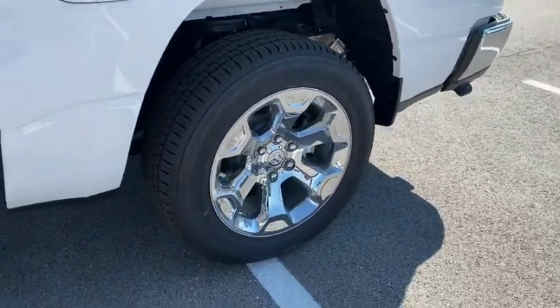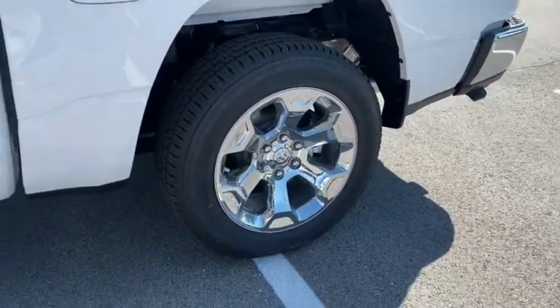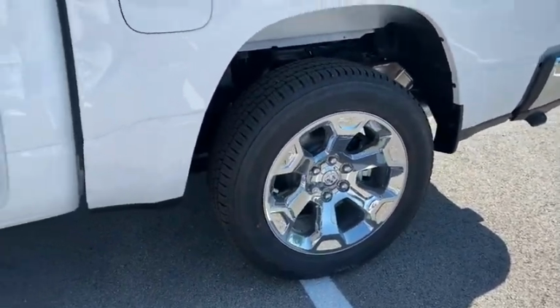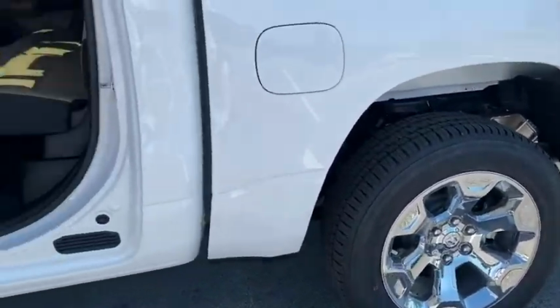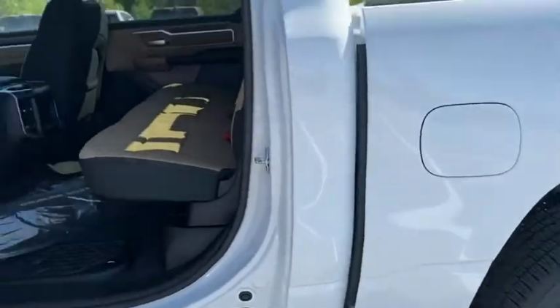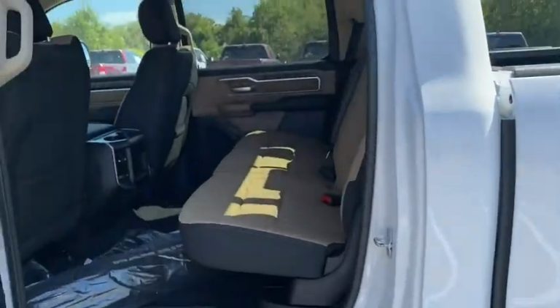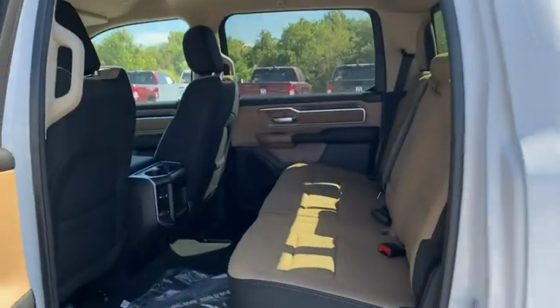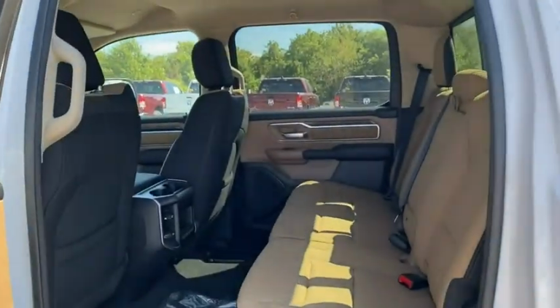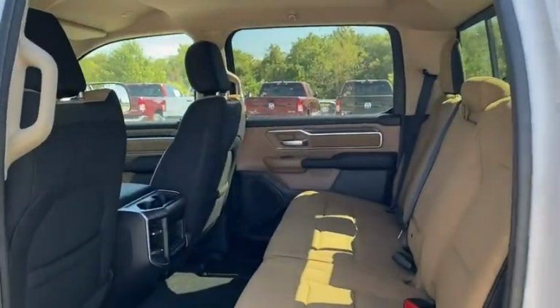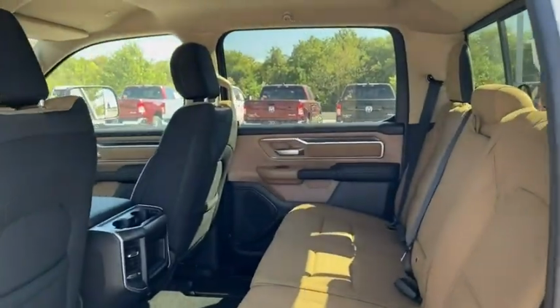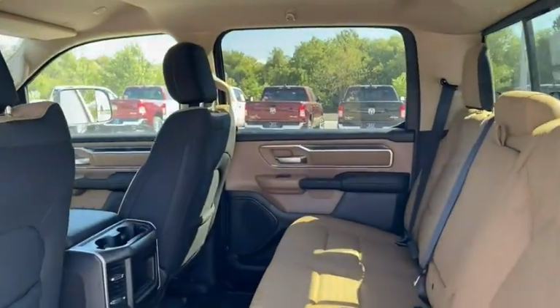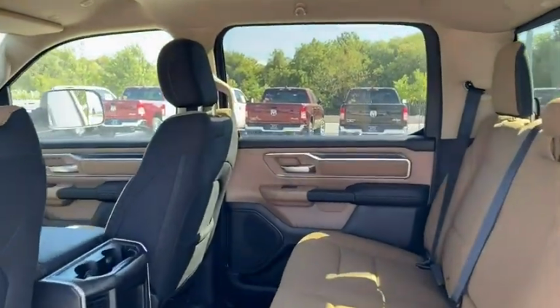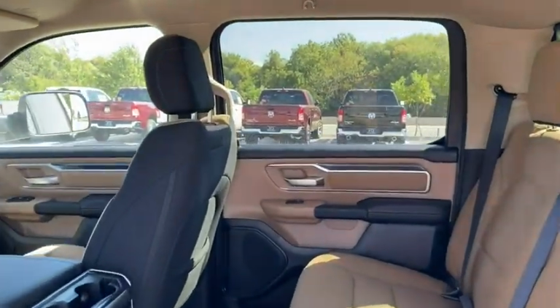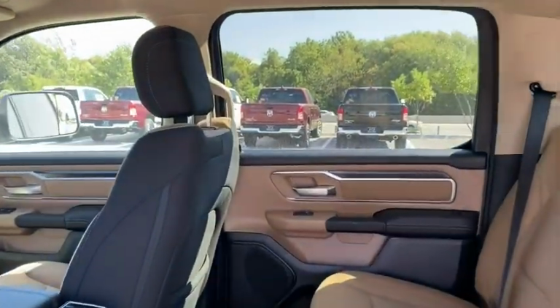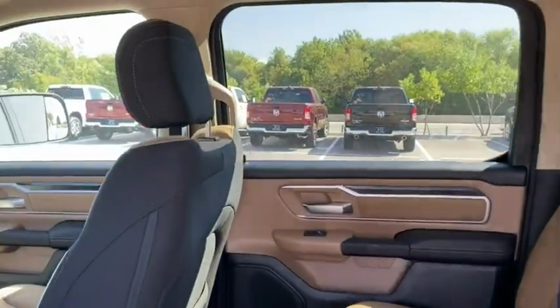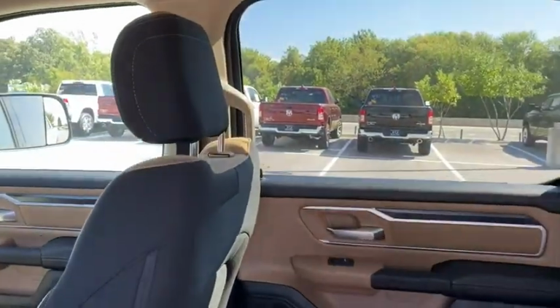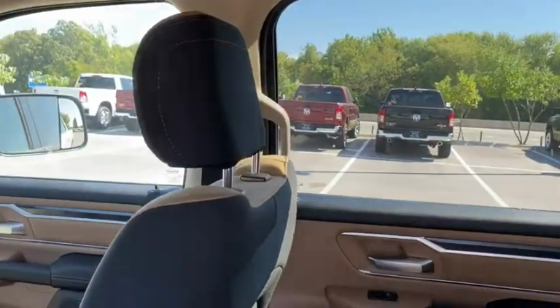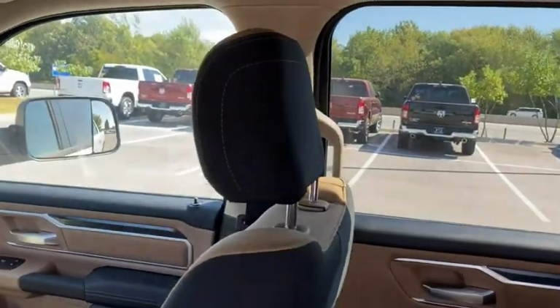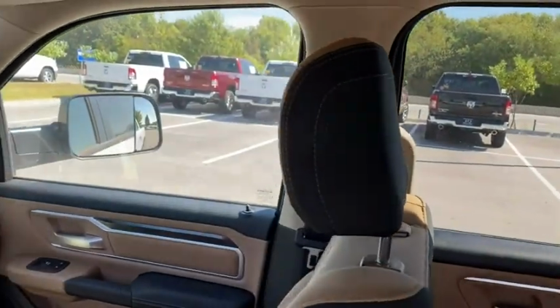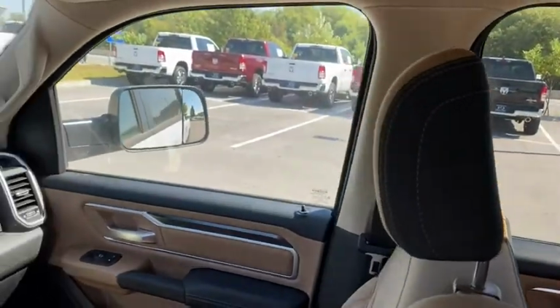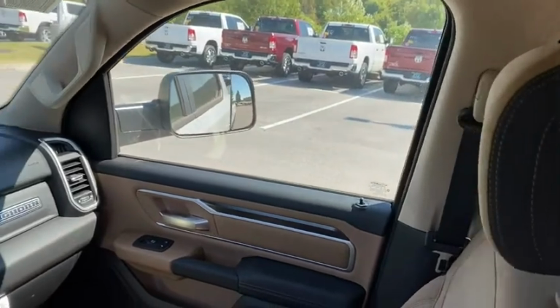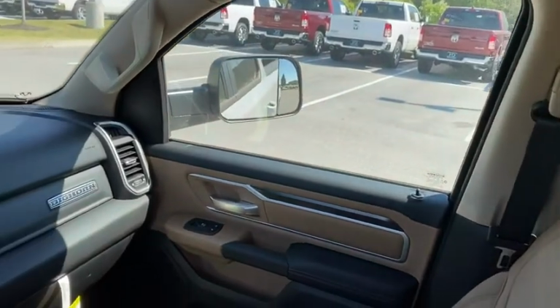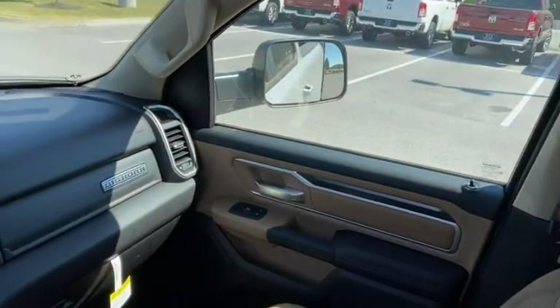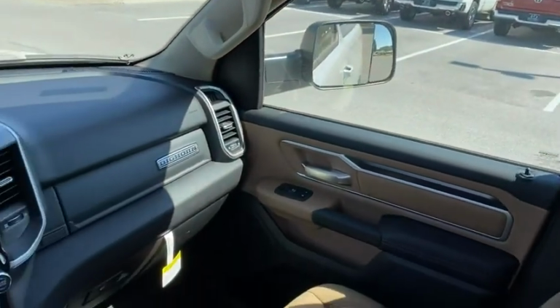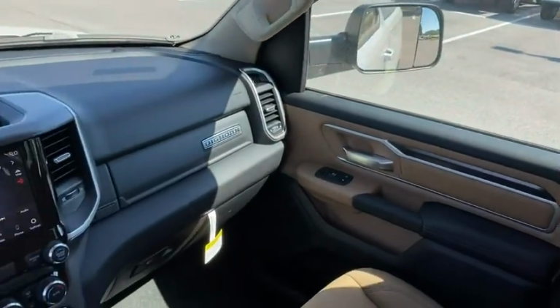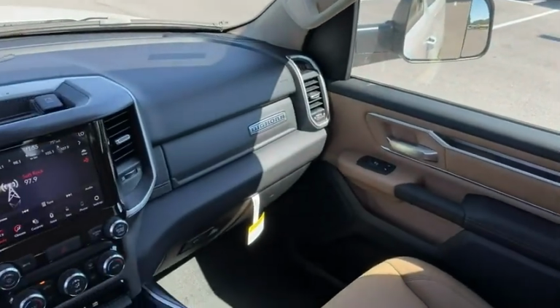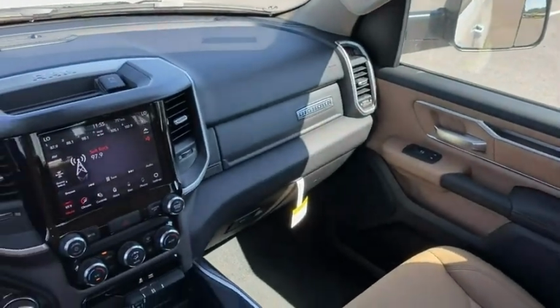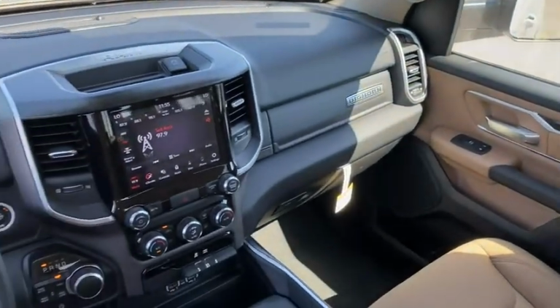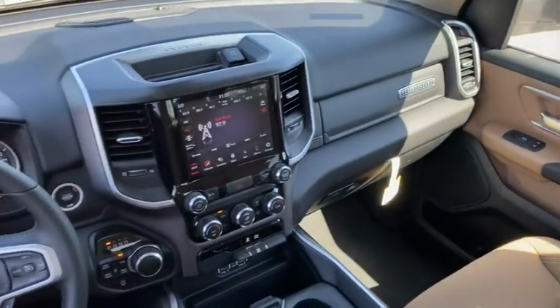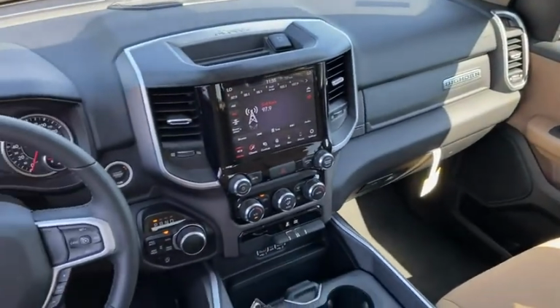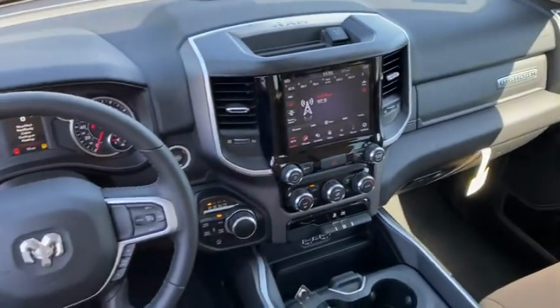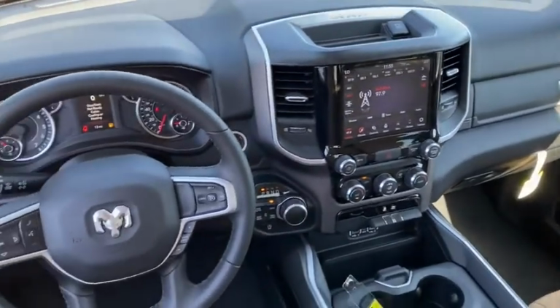Power windows, electronic stability control, fog lights, brake assist, panic alarm, overhead console, tachometer, remote keyless entry, and front reading lamps.